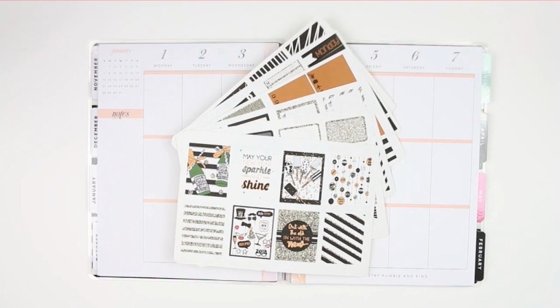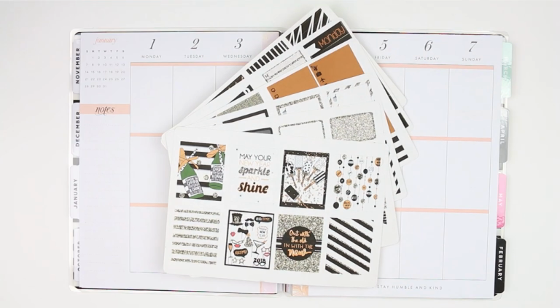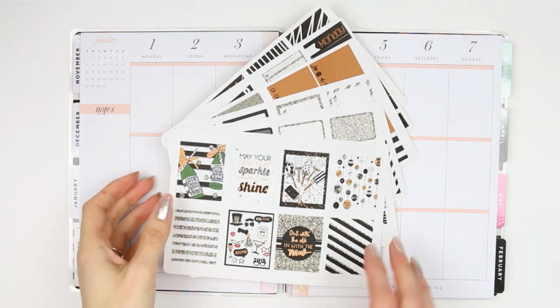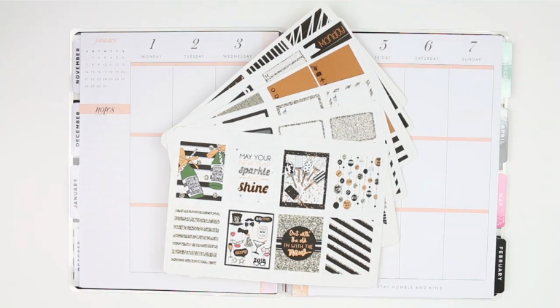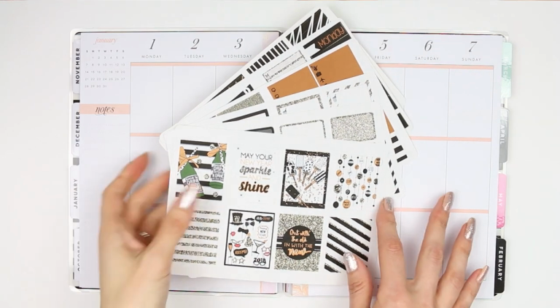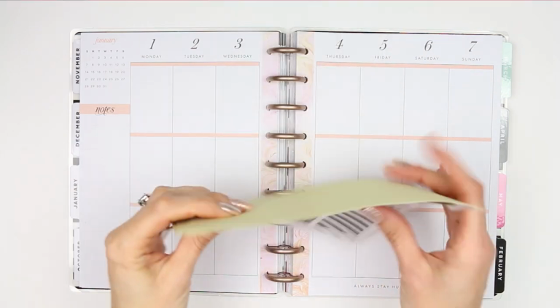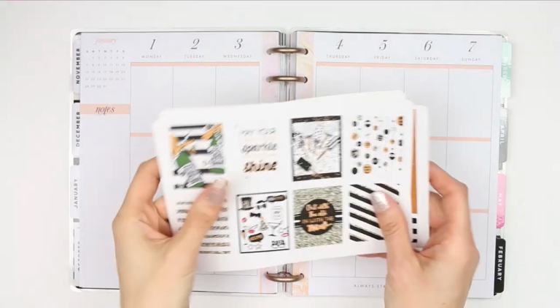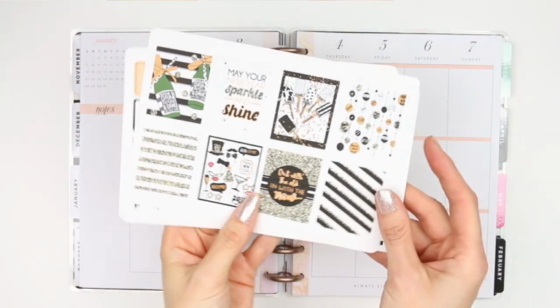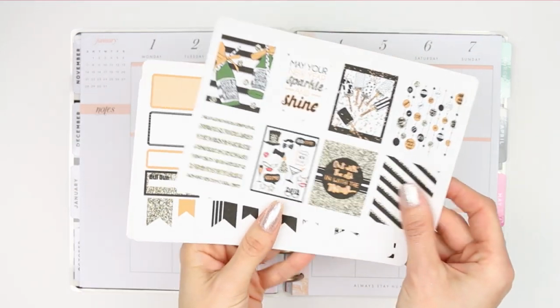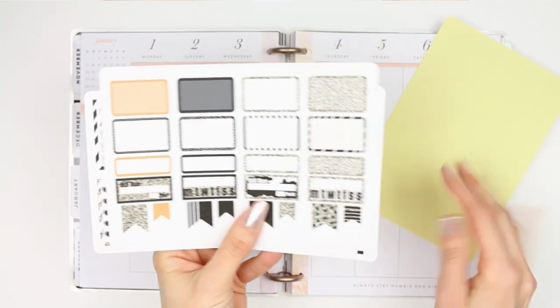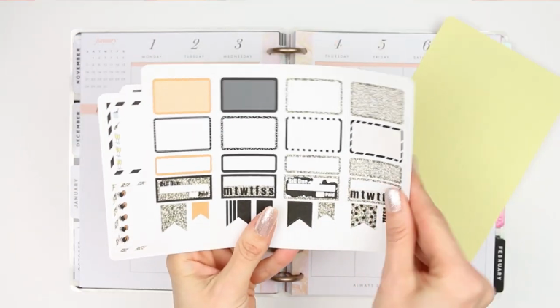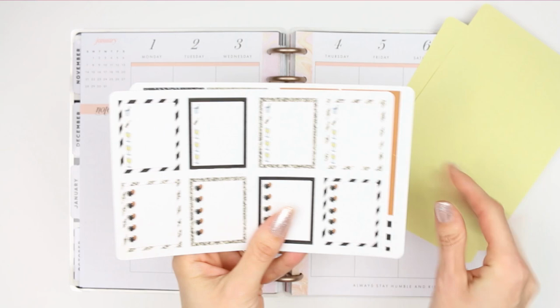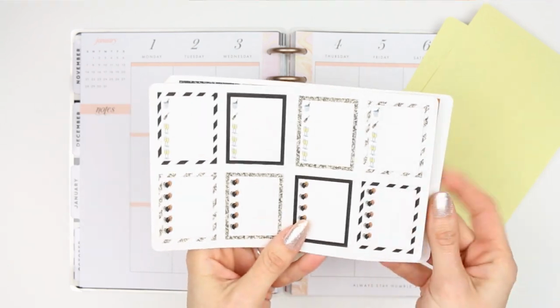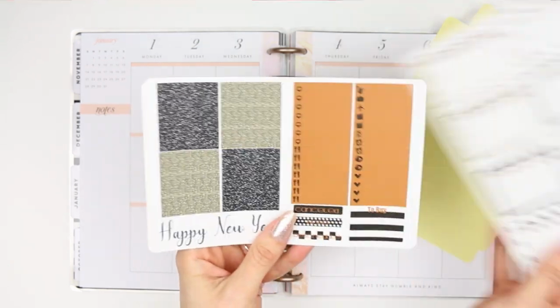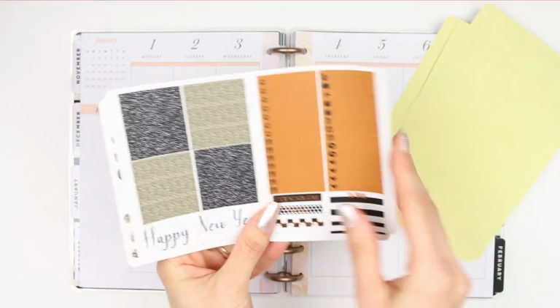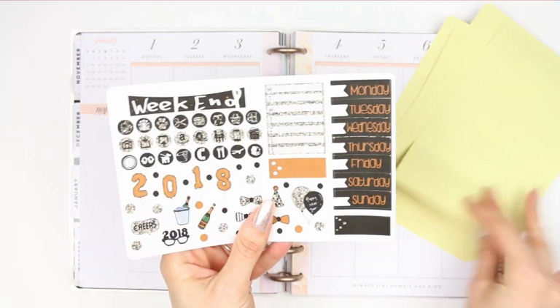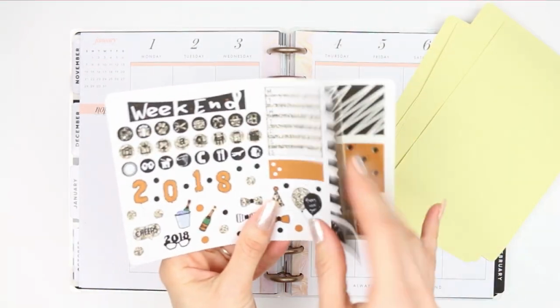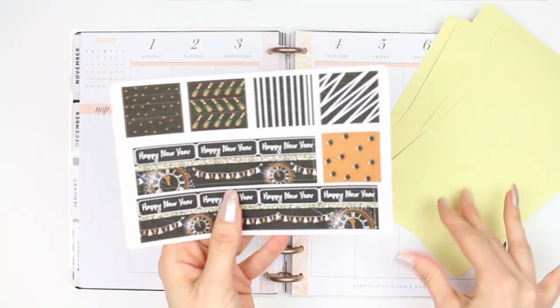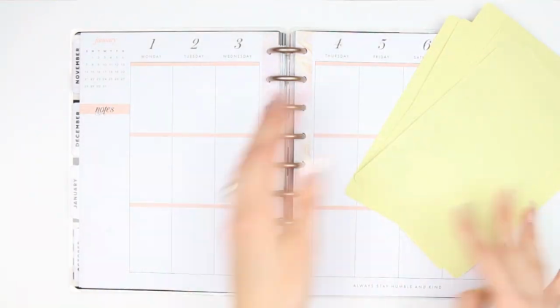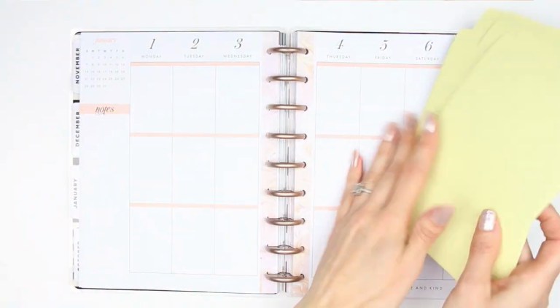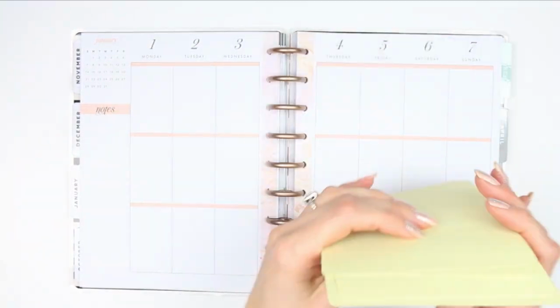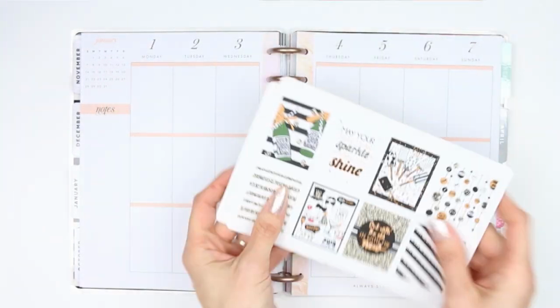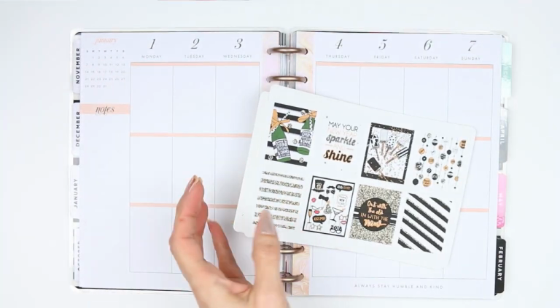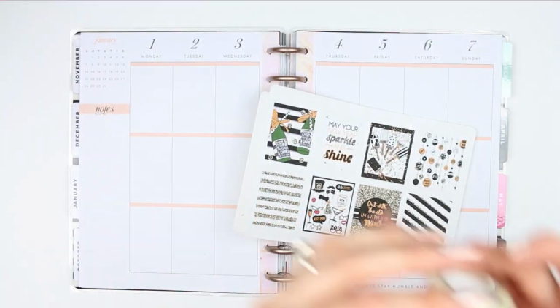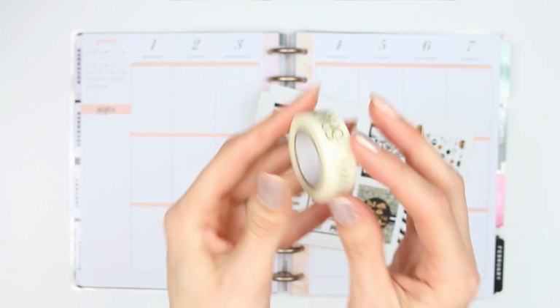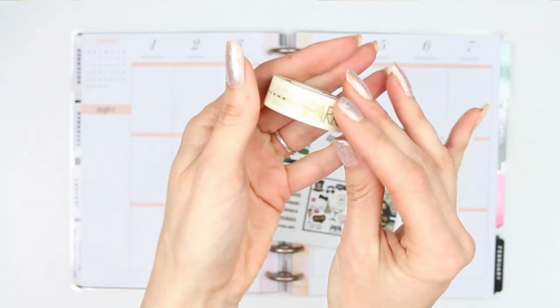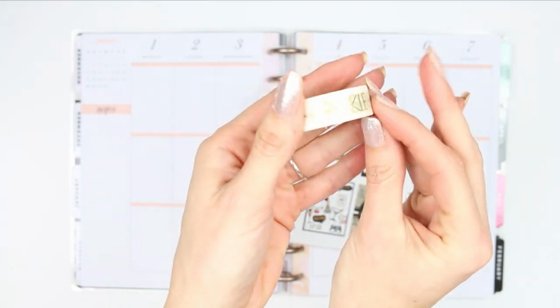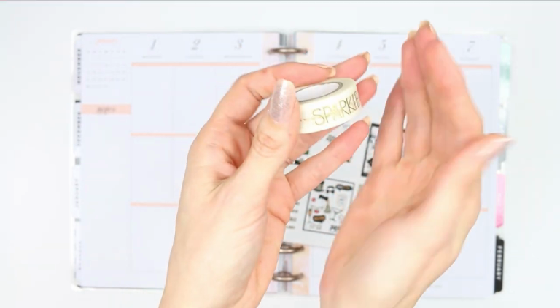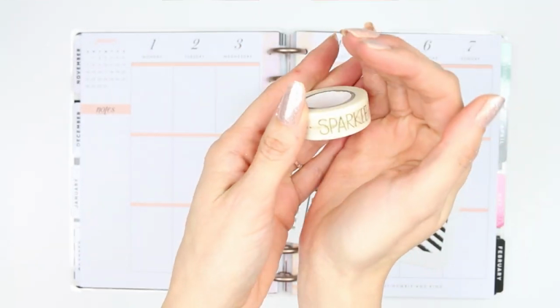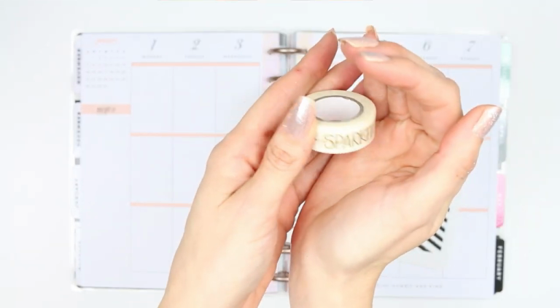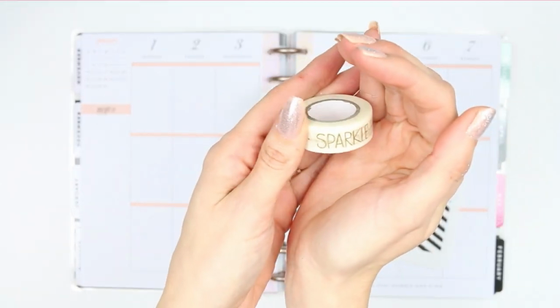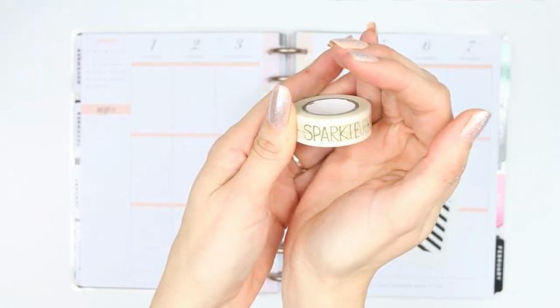Happy New Year and welcome back to my channel. This is the first plan with me in my new planner — well, apart from last week because I've done a monthly spread — but this is the first proper plan with me video that I'm doing. And I'm using the New Year kit from my shop.